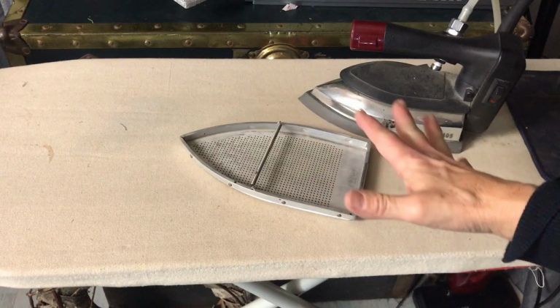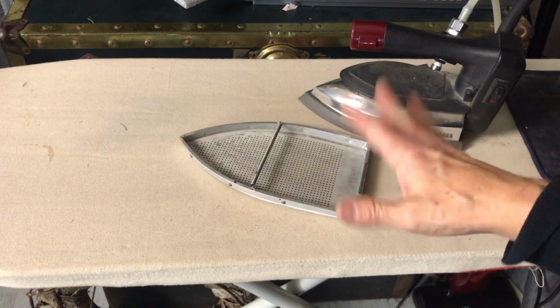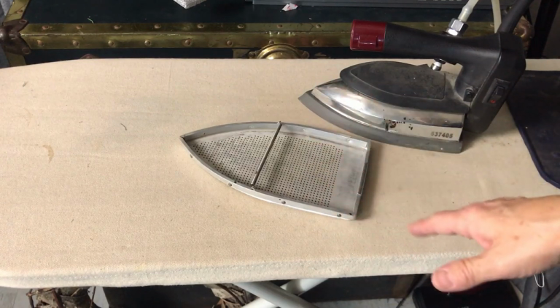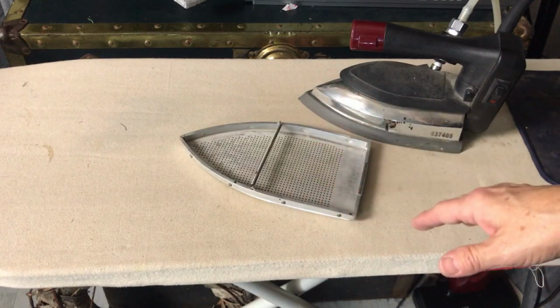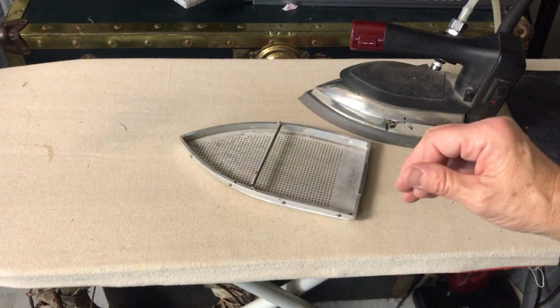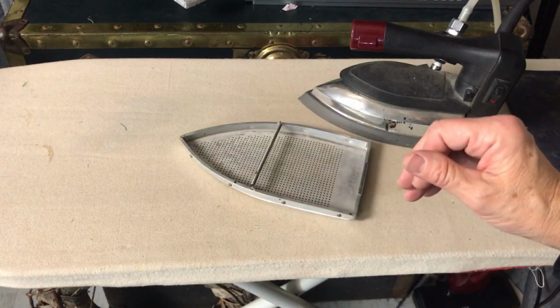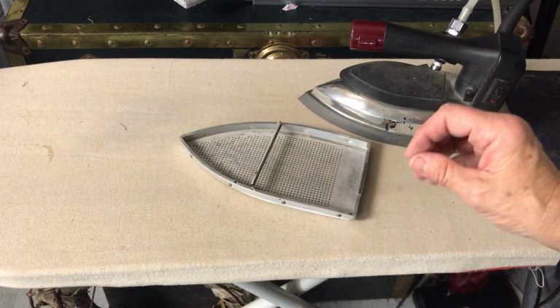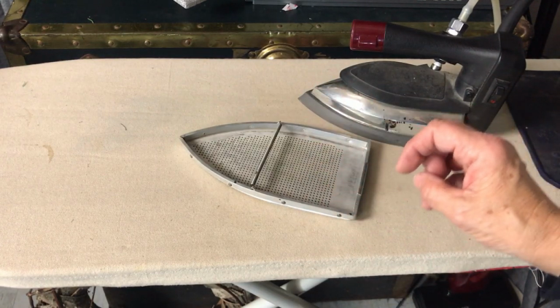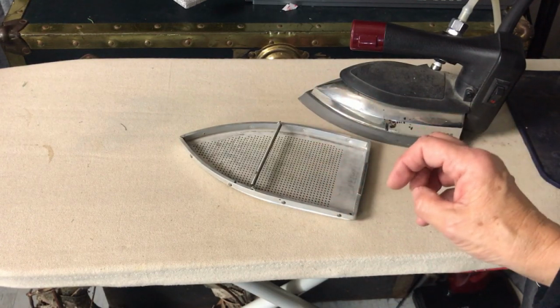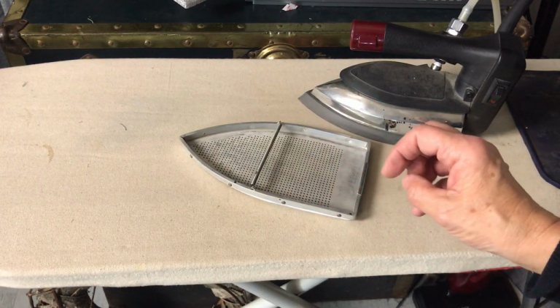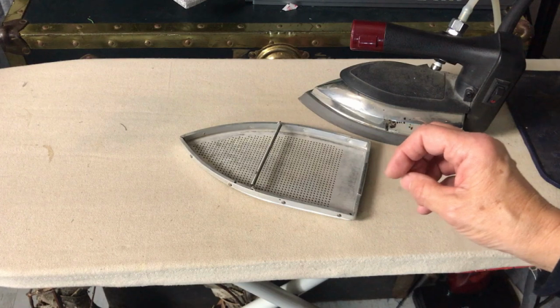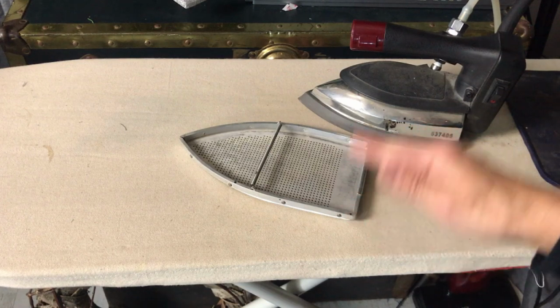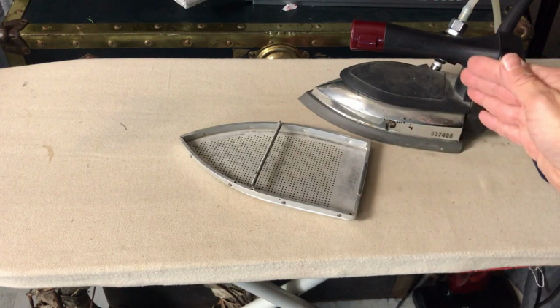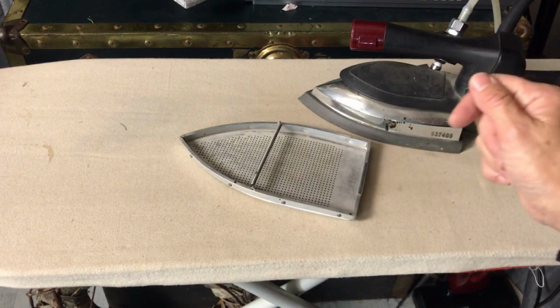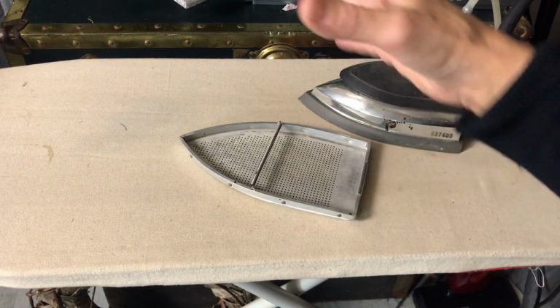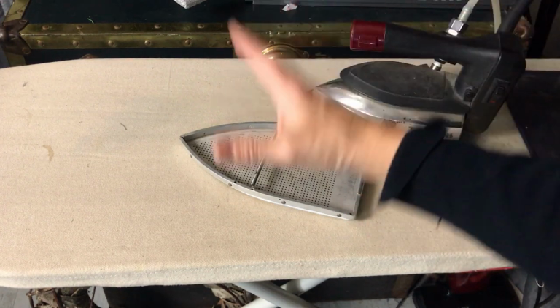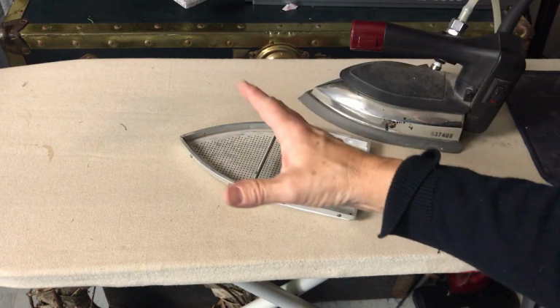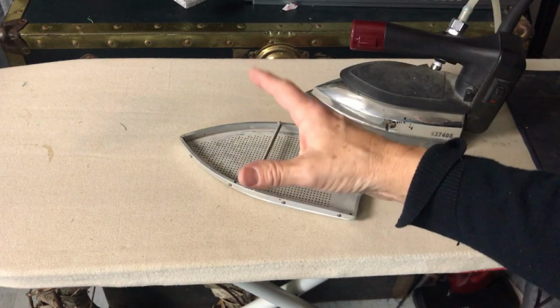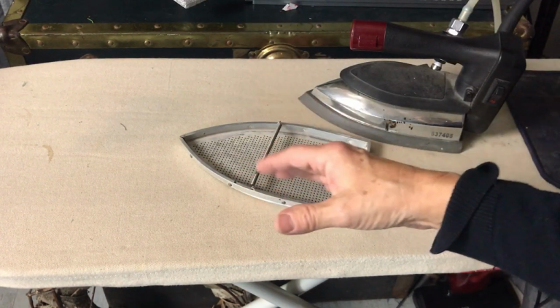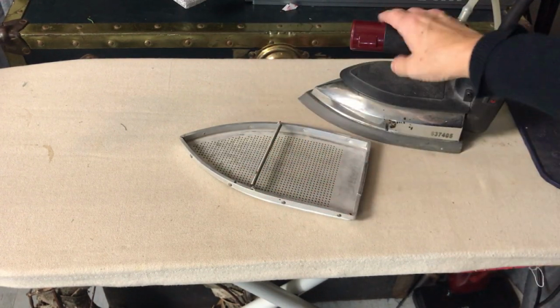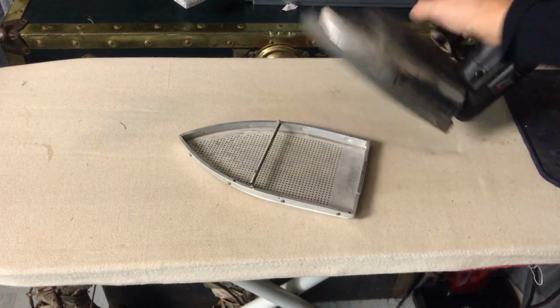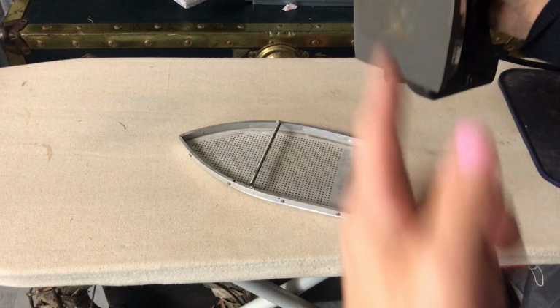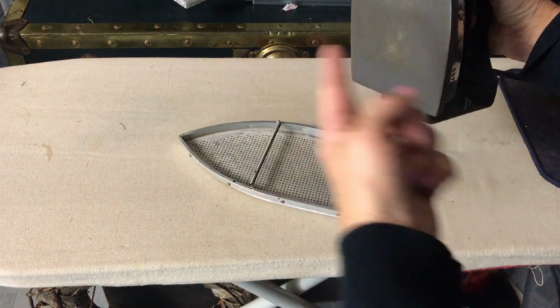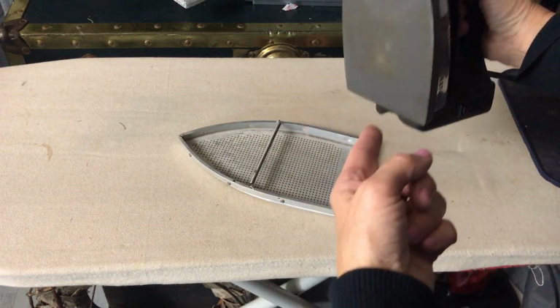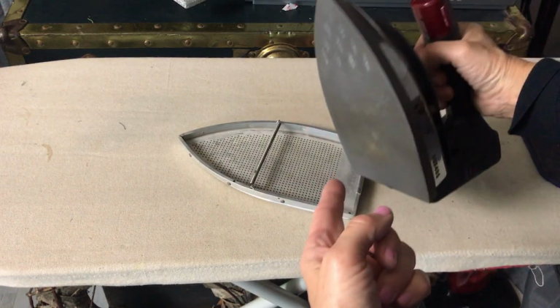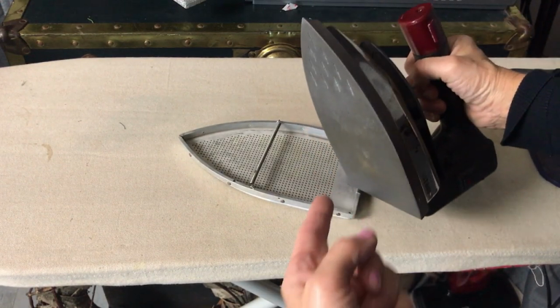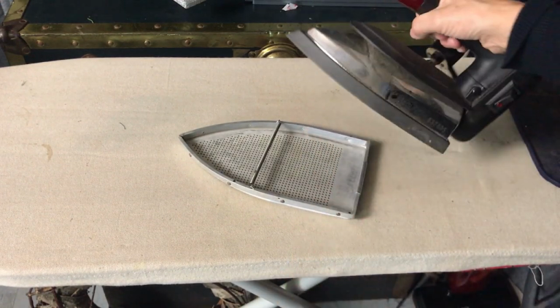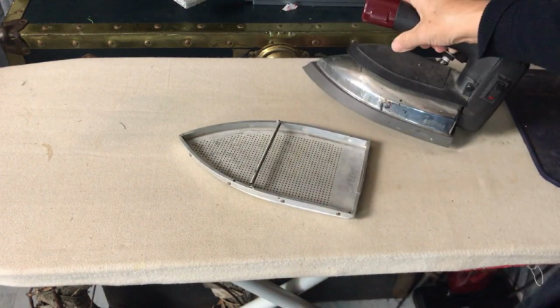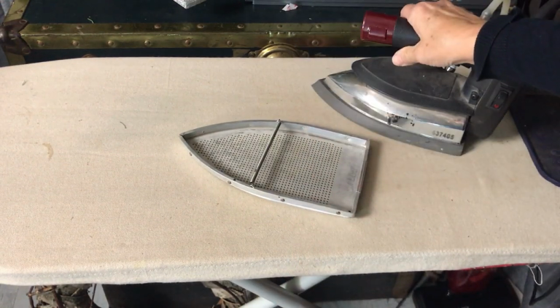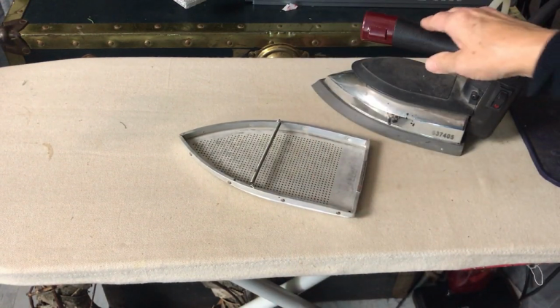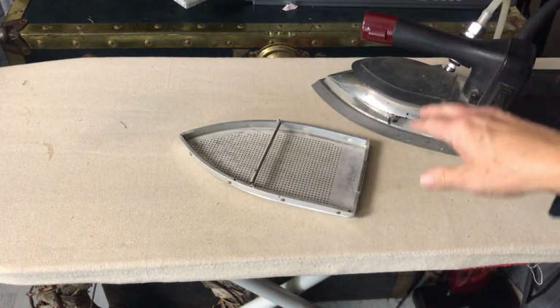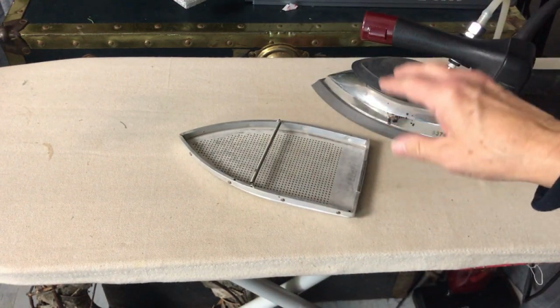I never really wanted one because they don't look really nice, but it really helps in protecting your clothing and your iron. When you burn your clothing, a lot of times it leaves marks on your iron as well.